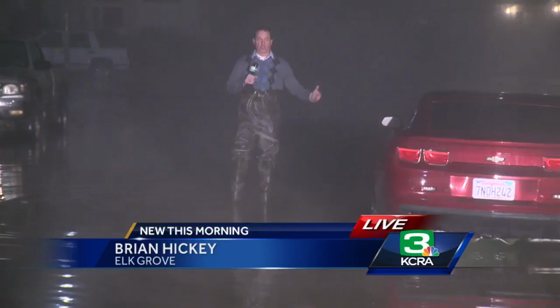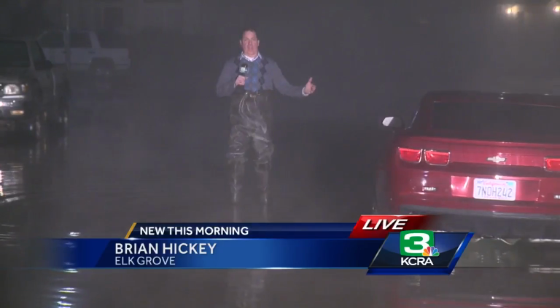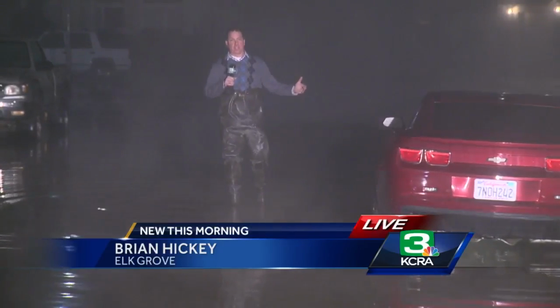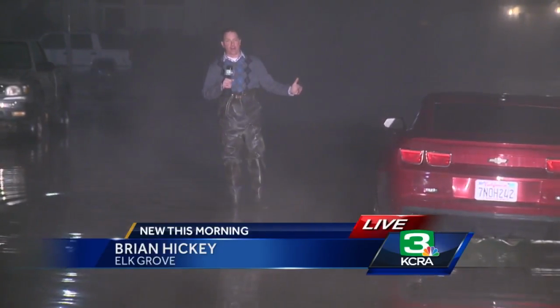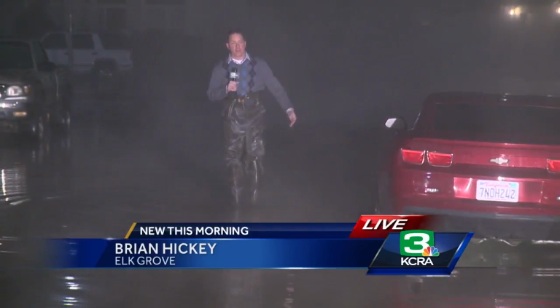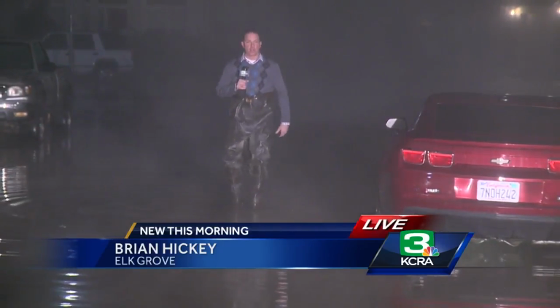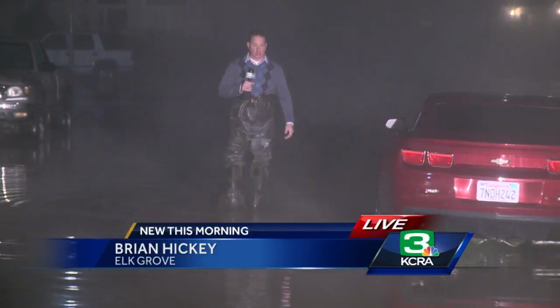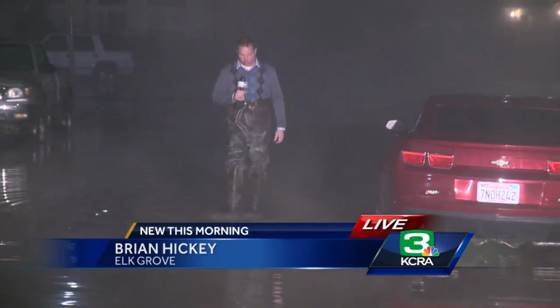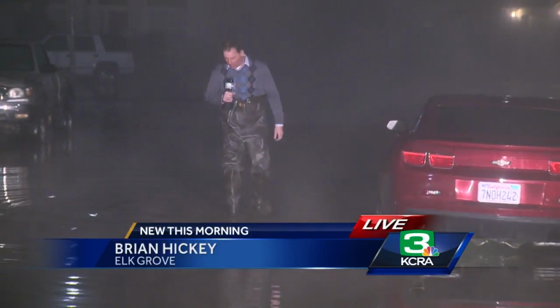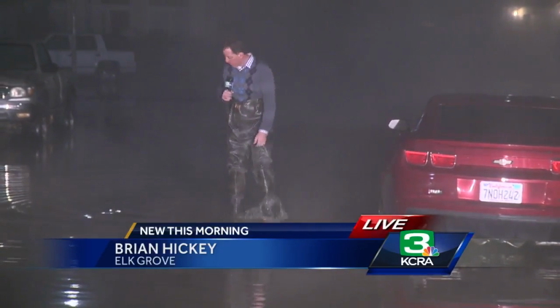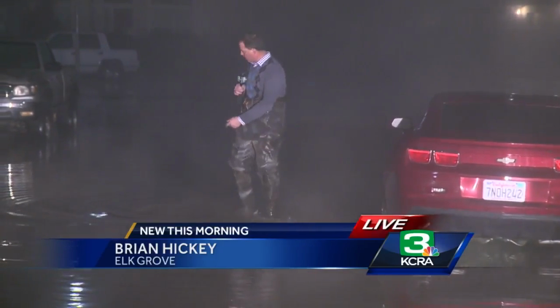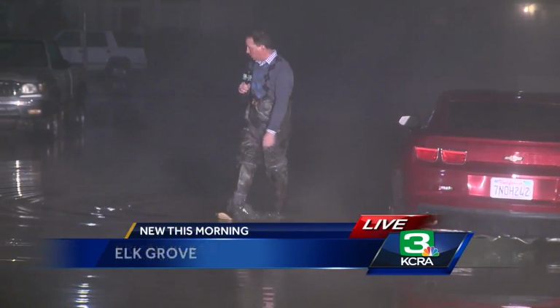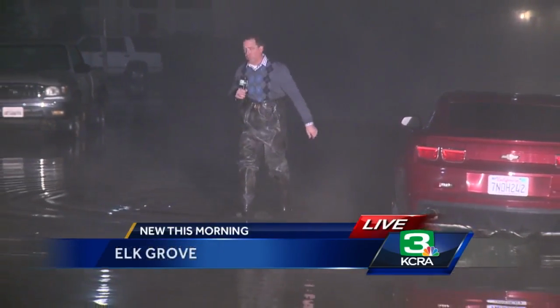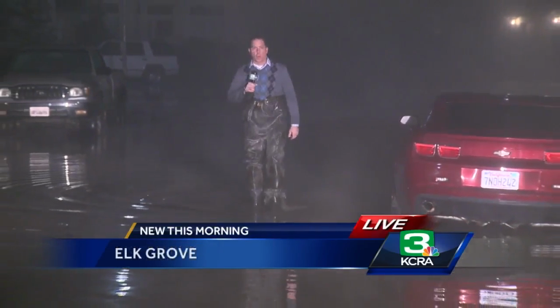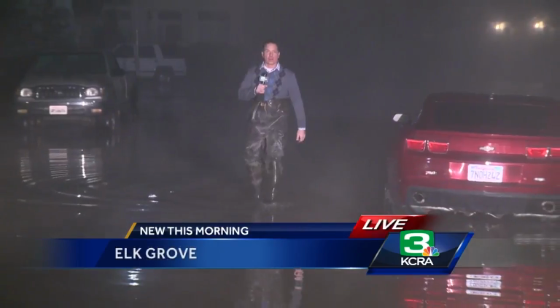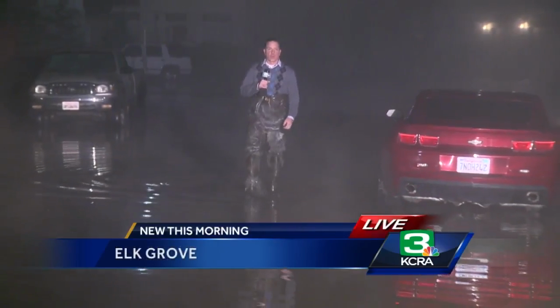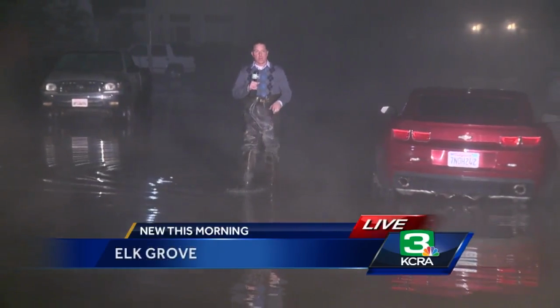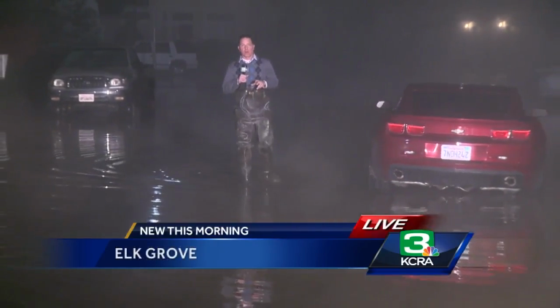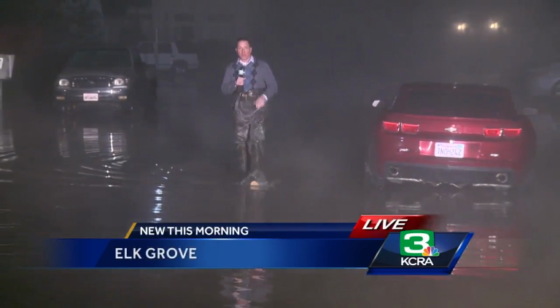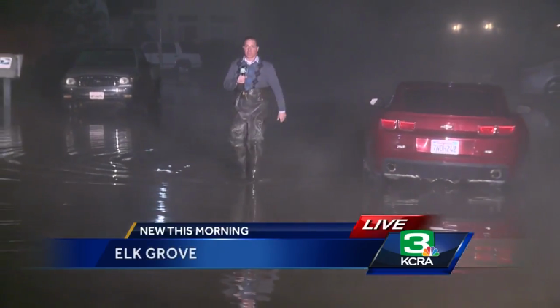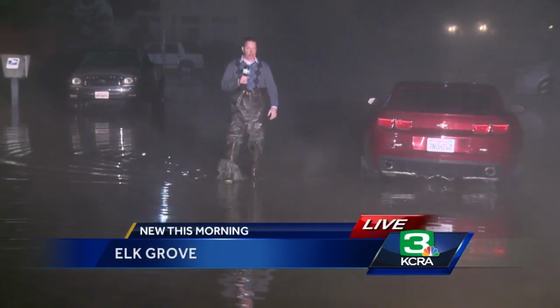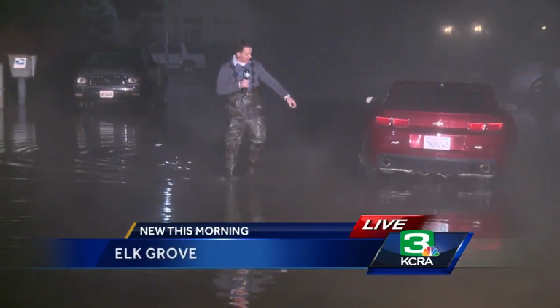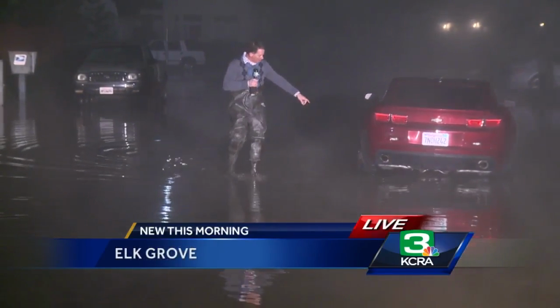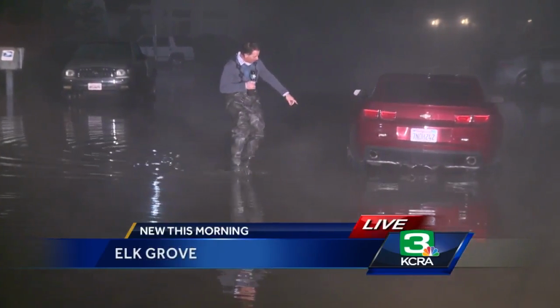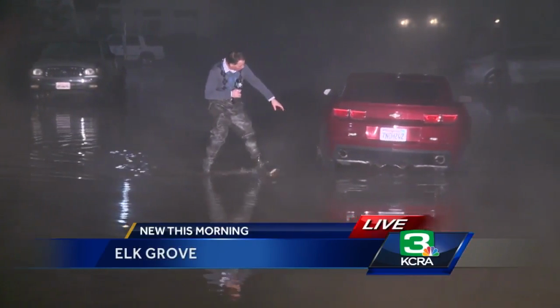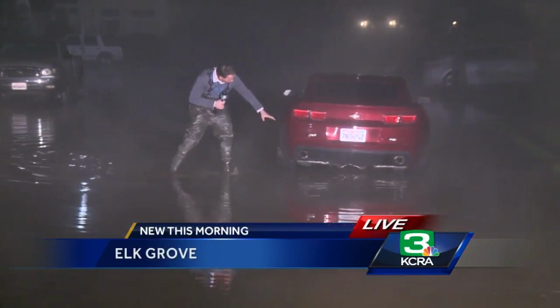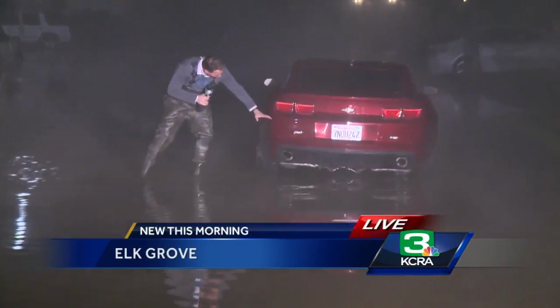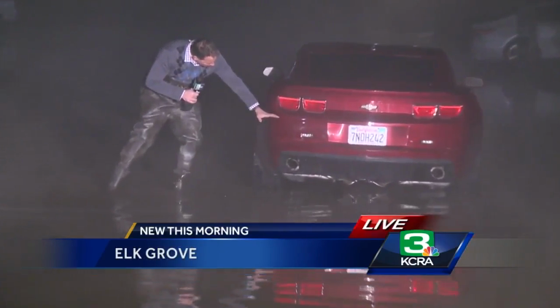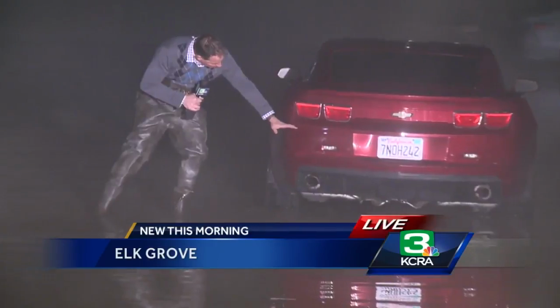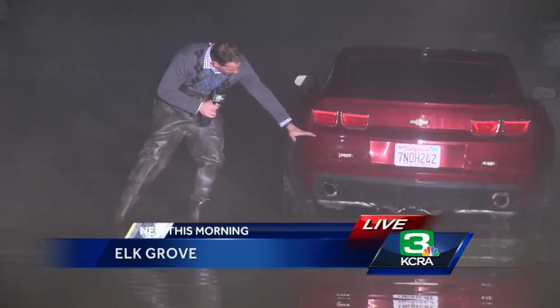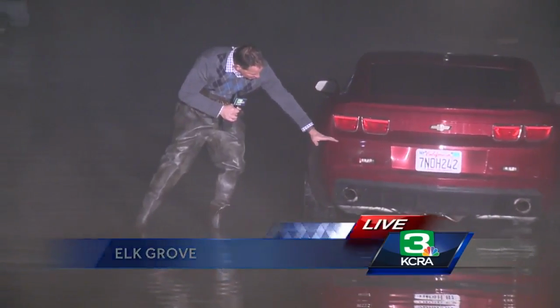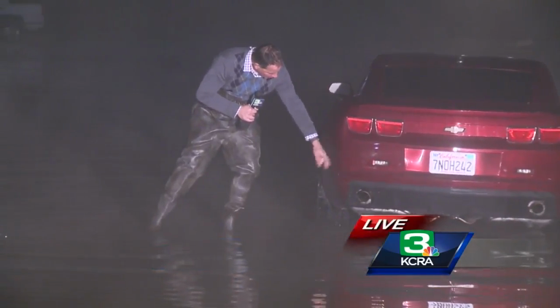It's really something you have to see to believe out here on Snowy Spring Circle this morning, as the streets are still flooded with water. One of a couple of streets out here. You can see this Camaro — at one point it had water all the way up to above the license plate.